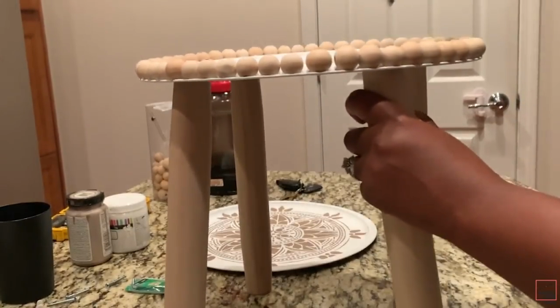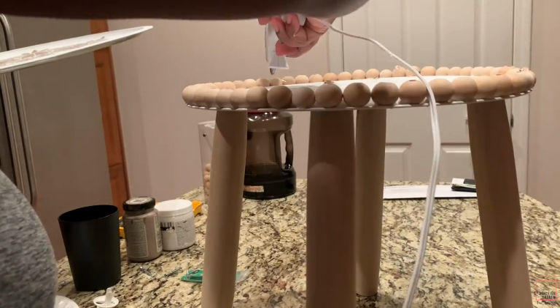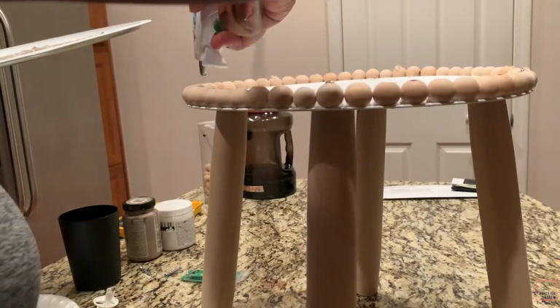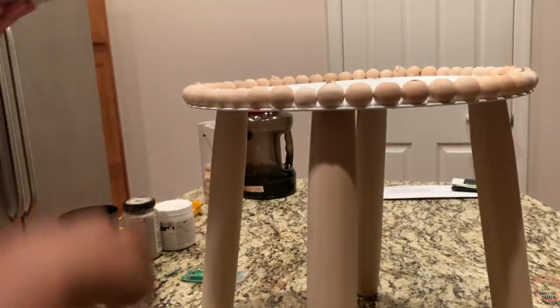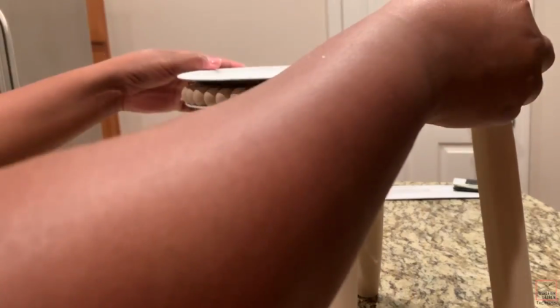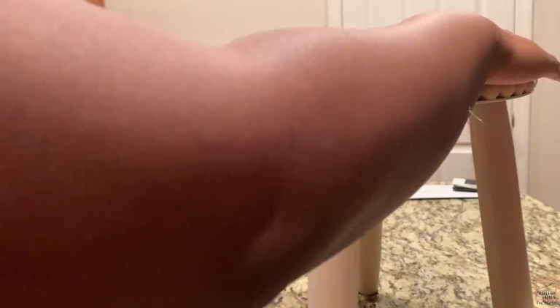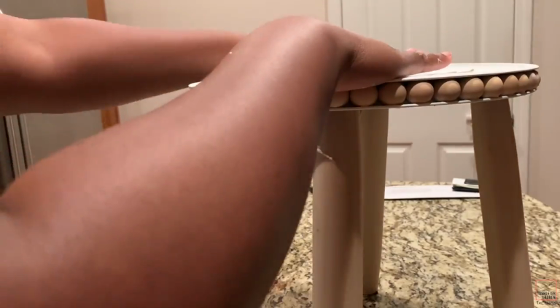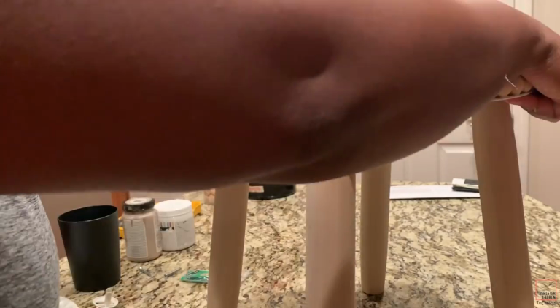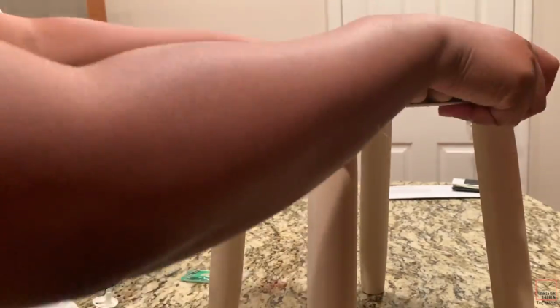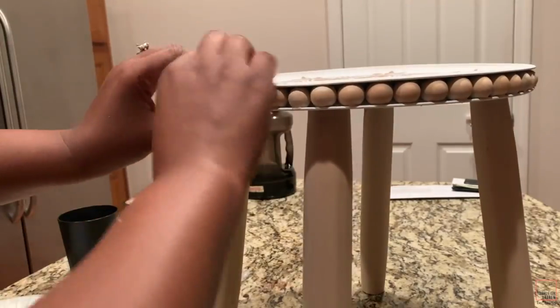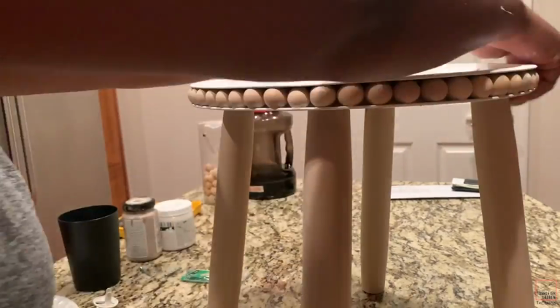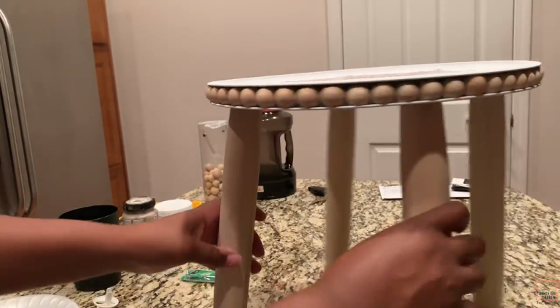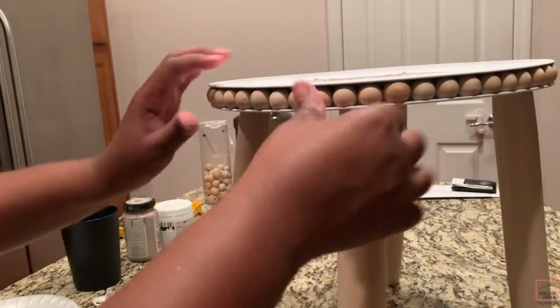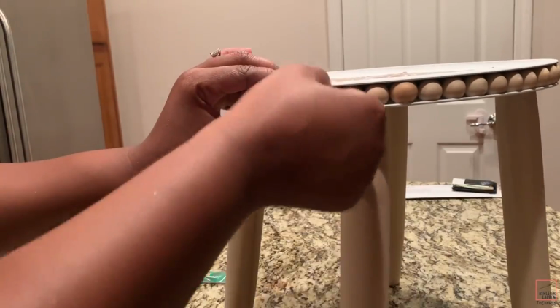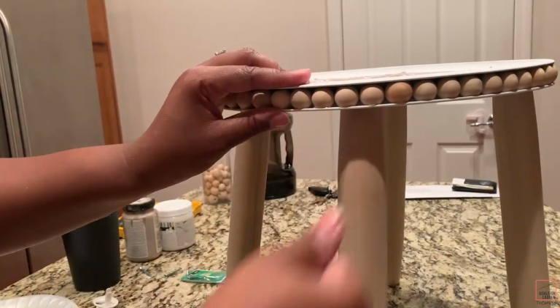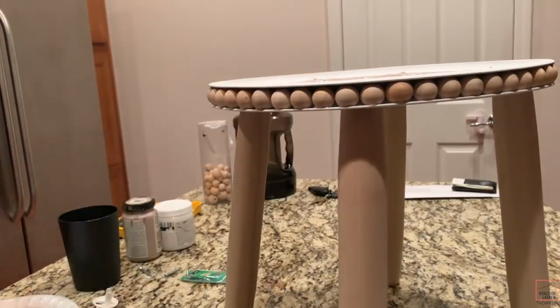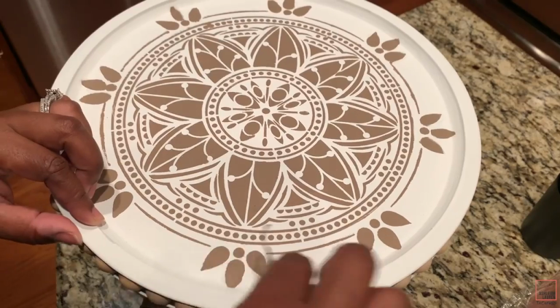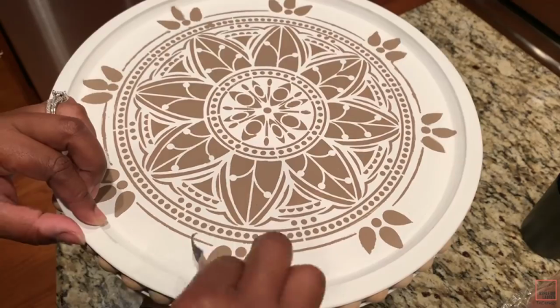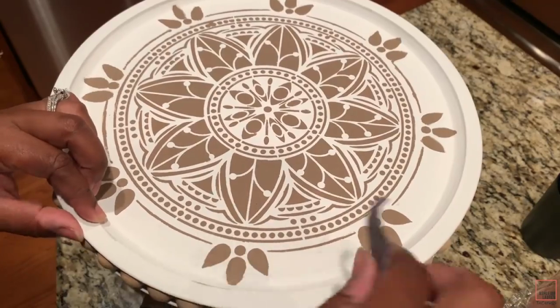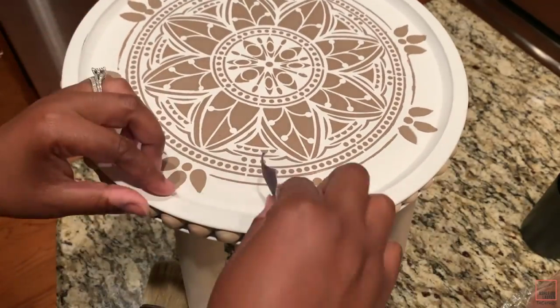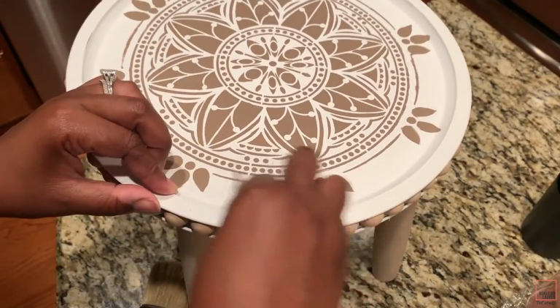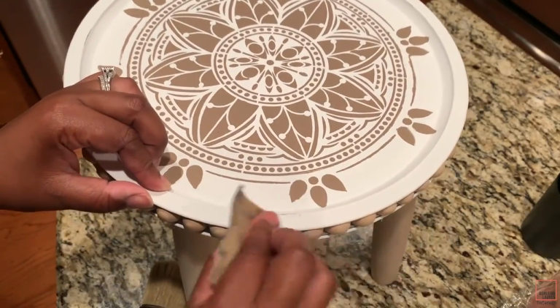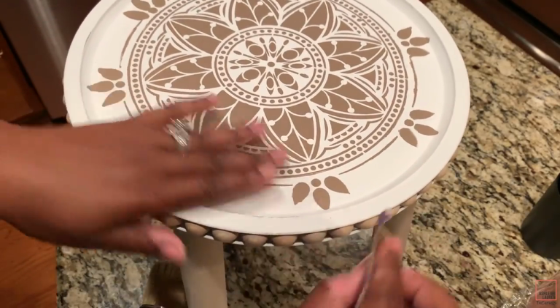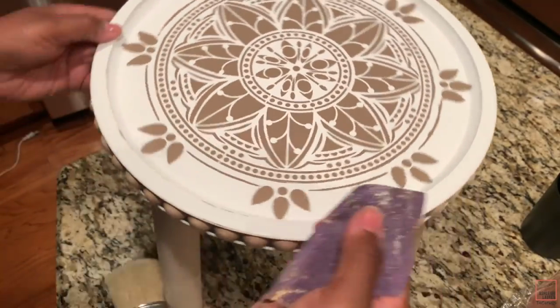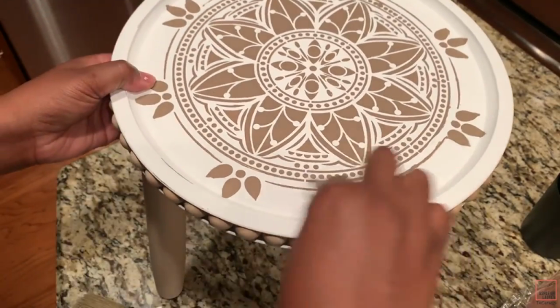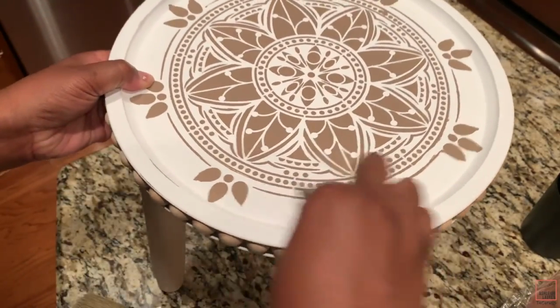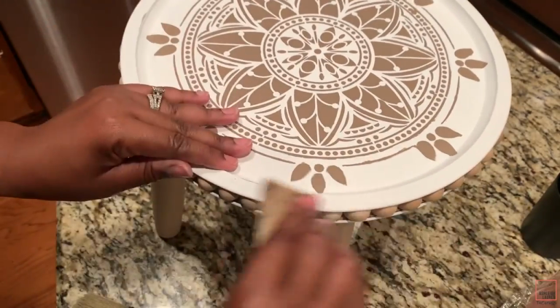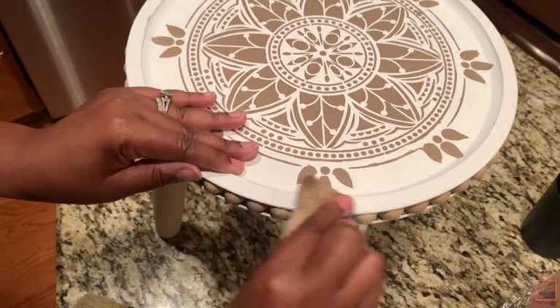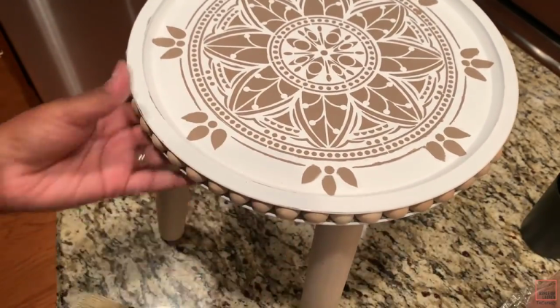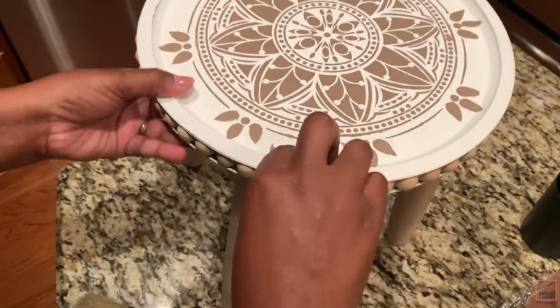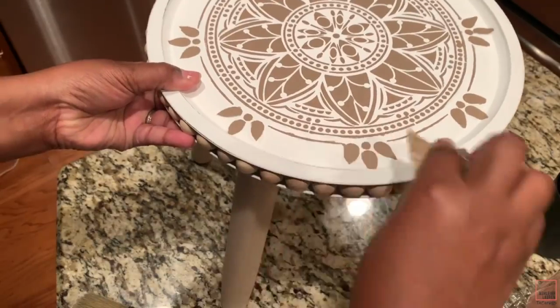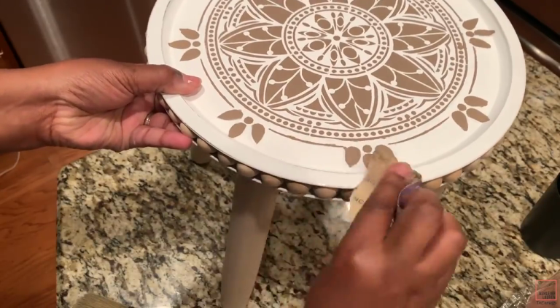Take your glue gun and in different spots add glue and attach the top part. Then, to add a little character, take your sandpaper and distress the edges.